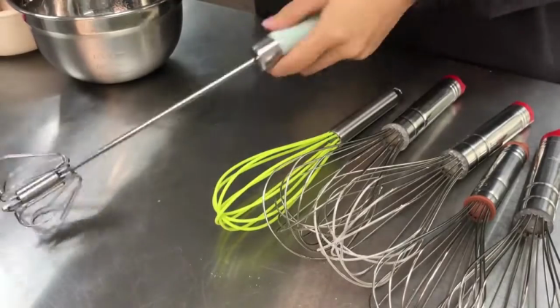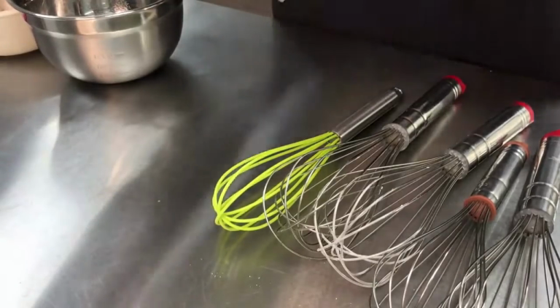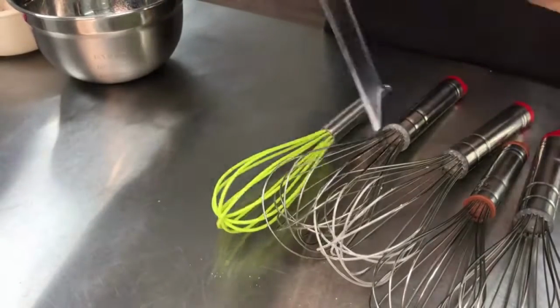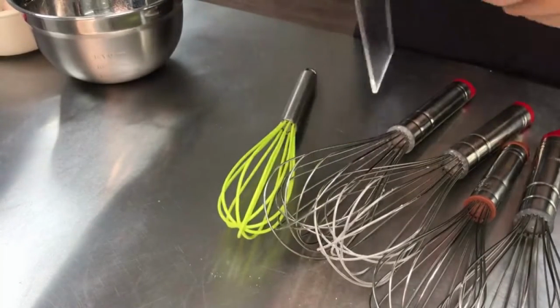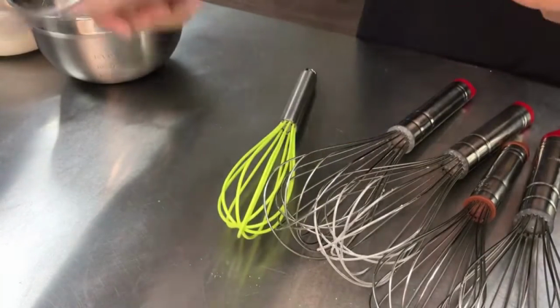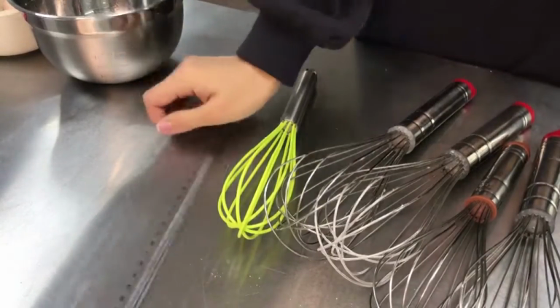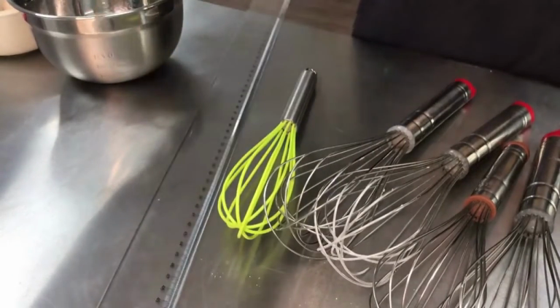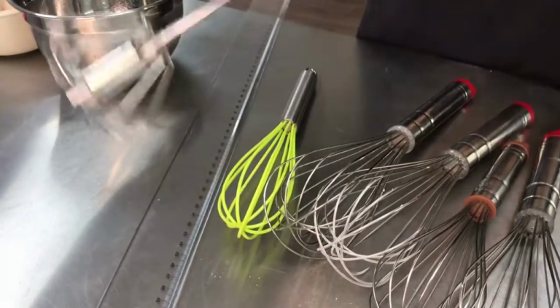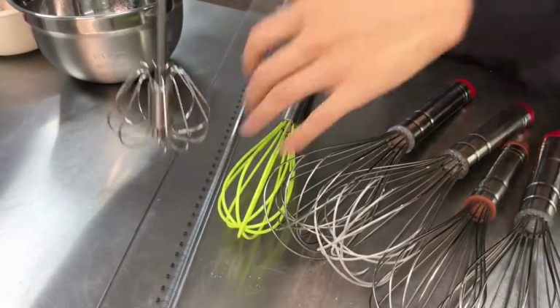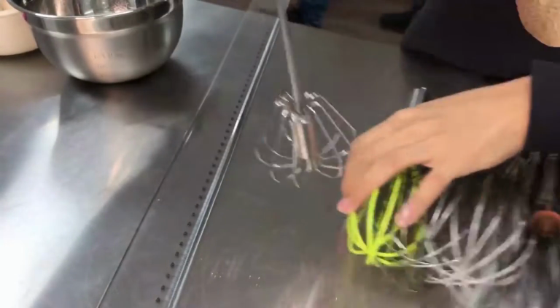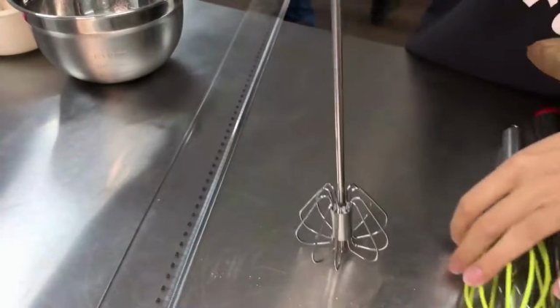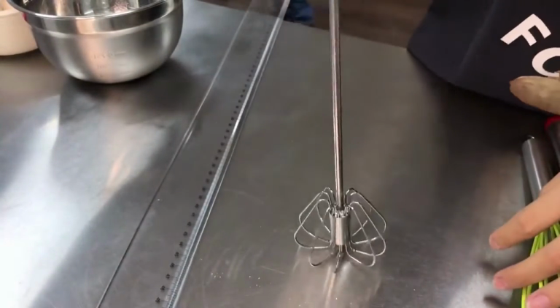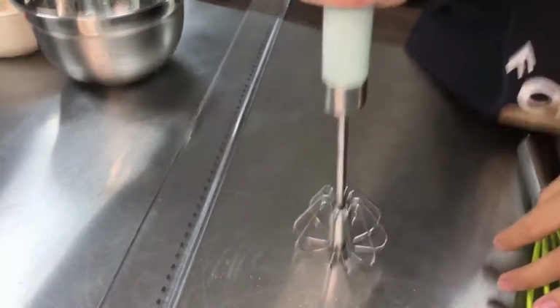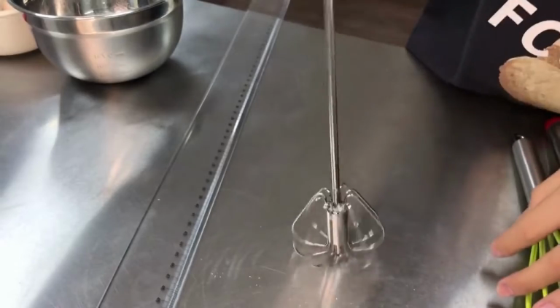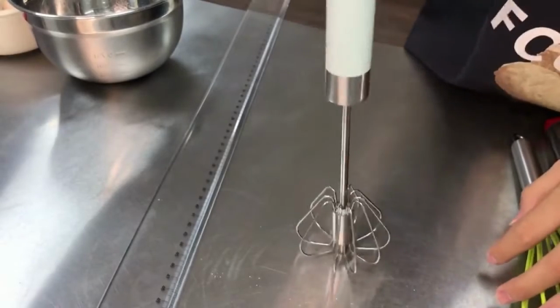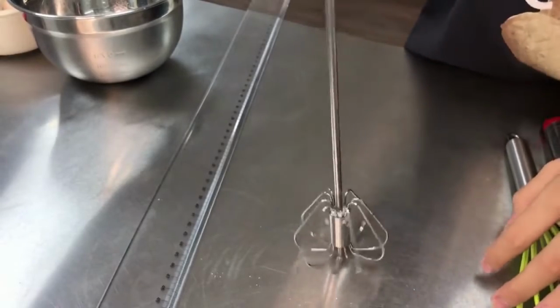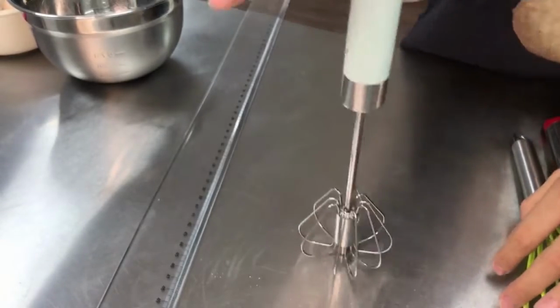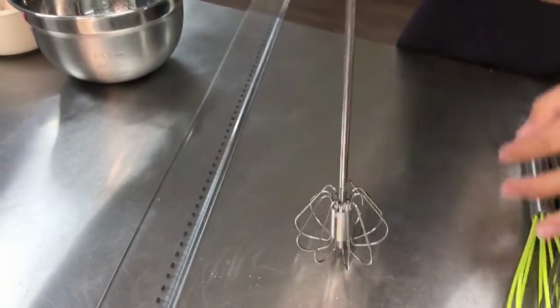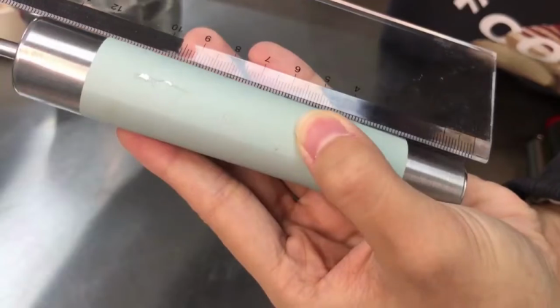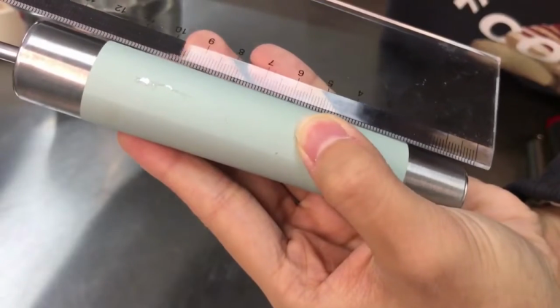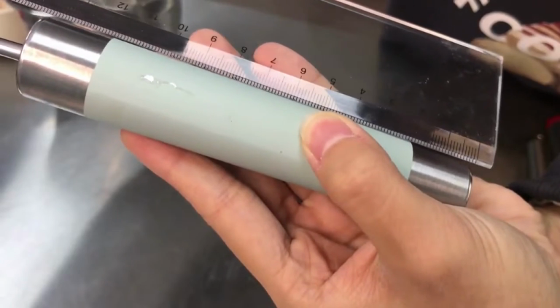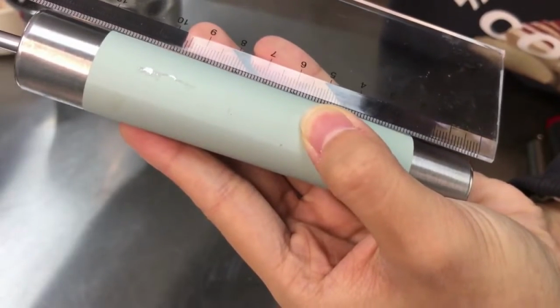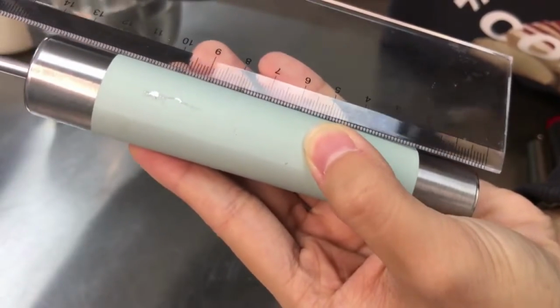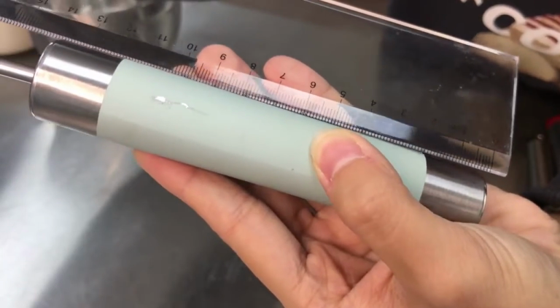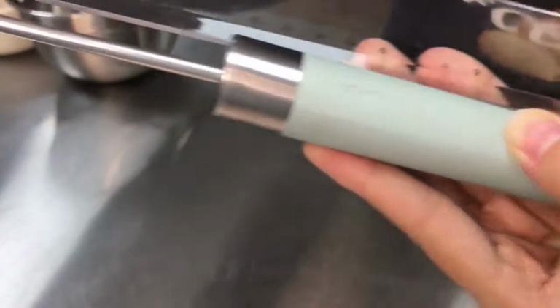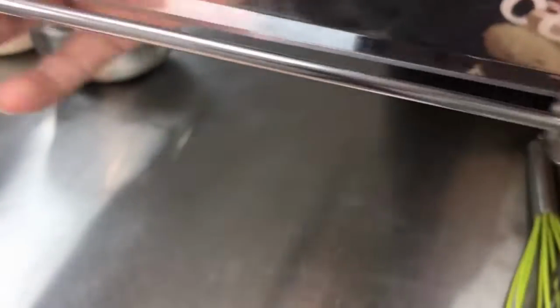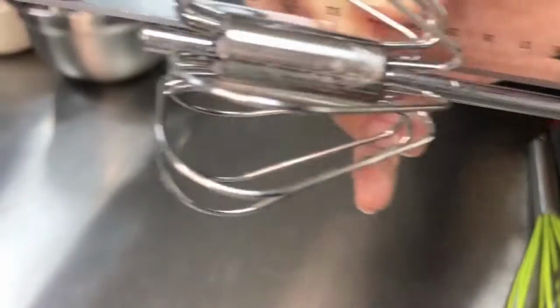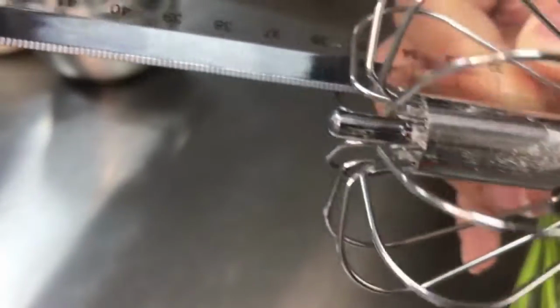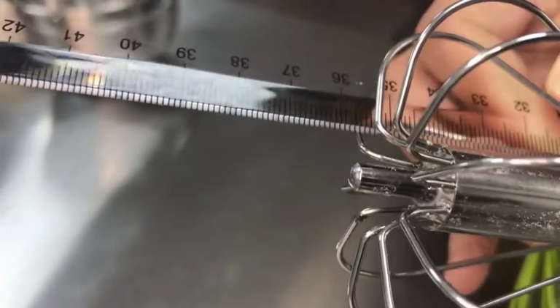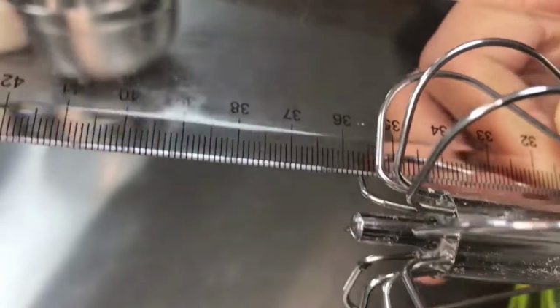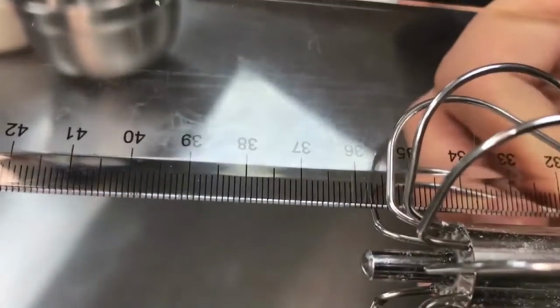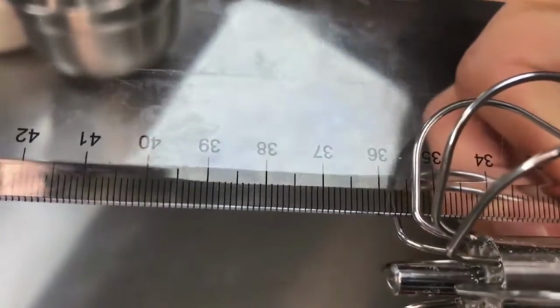And this — this is cool. You can look at this, let me show you. The size is 36 cm.